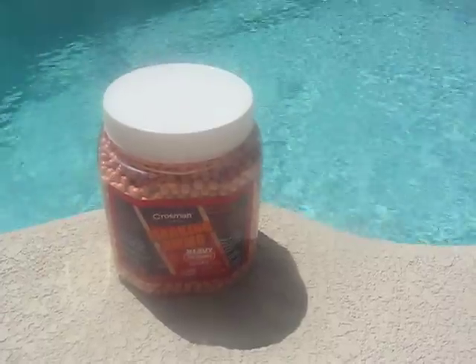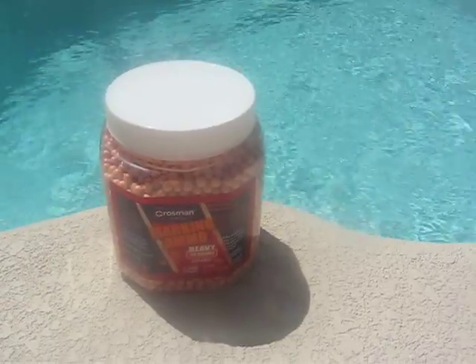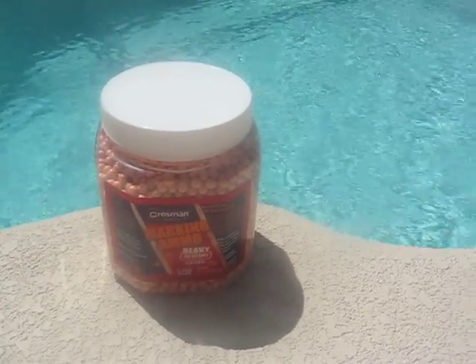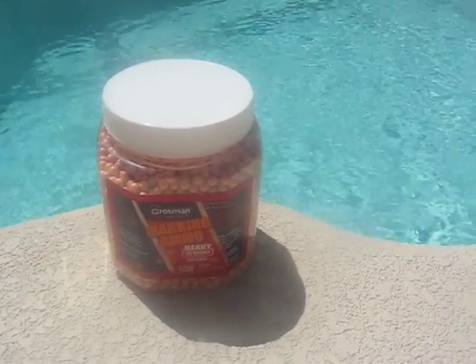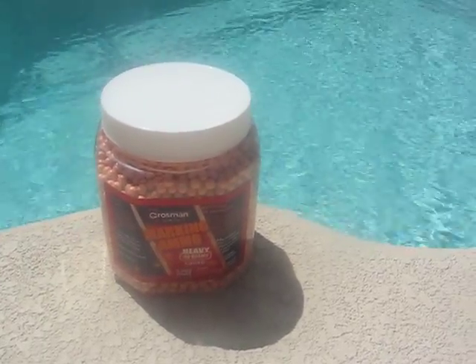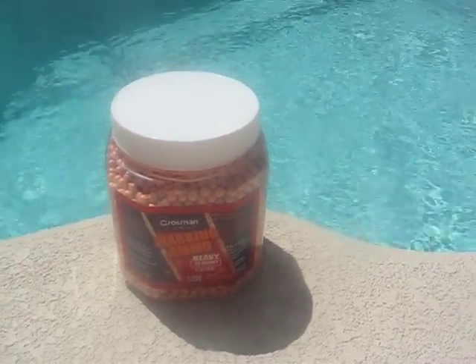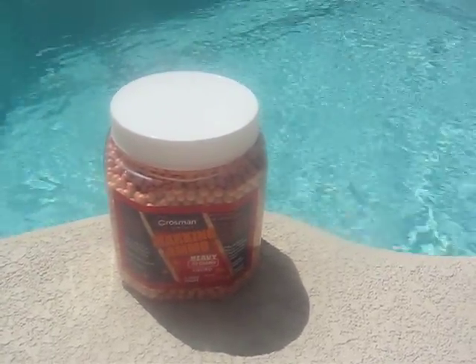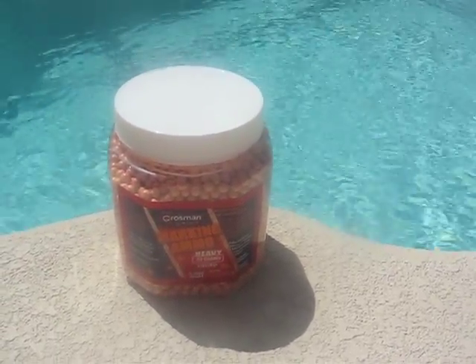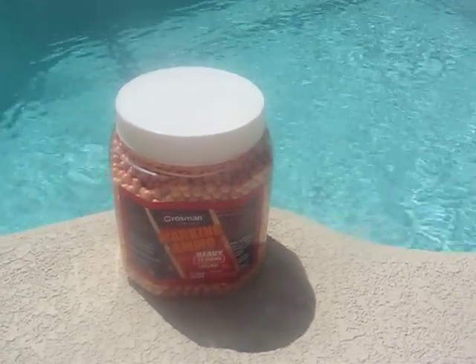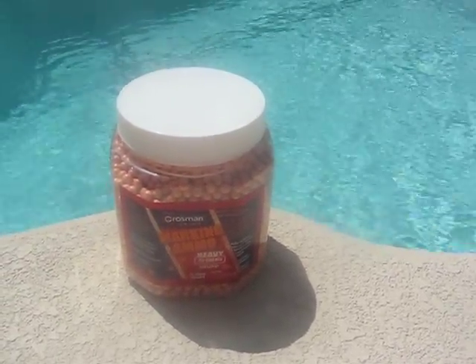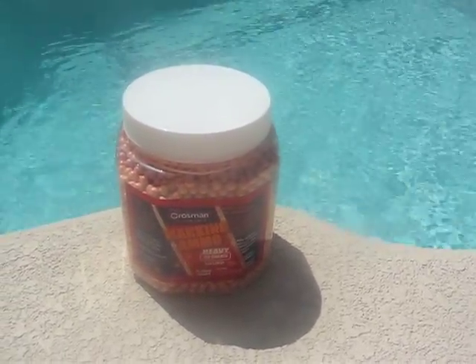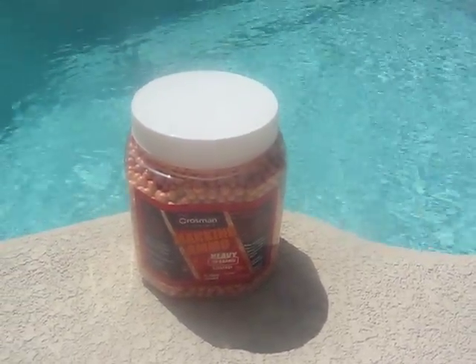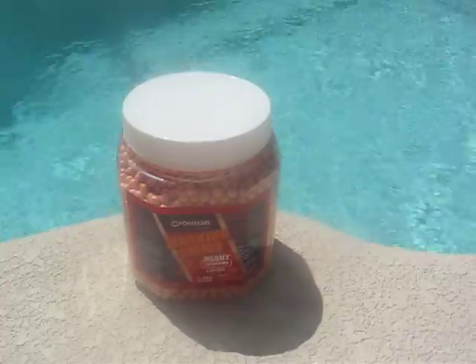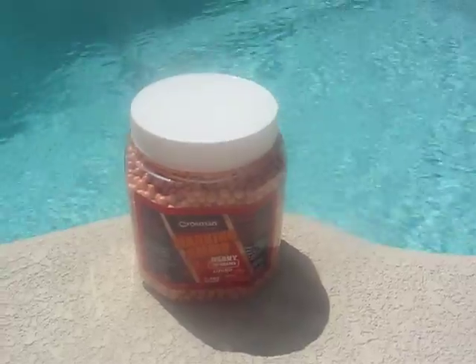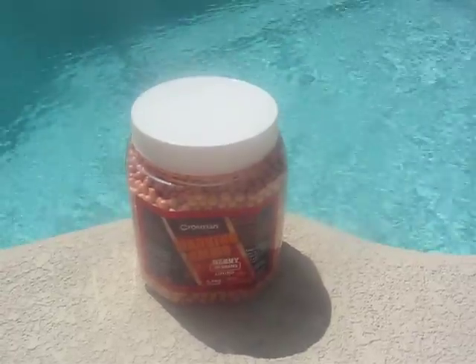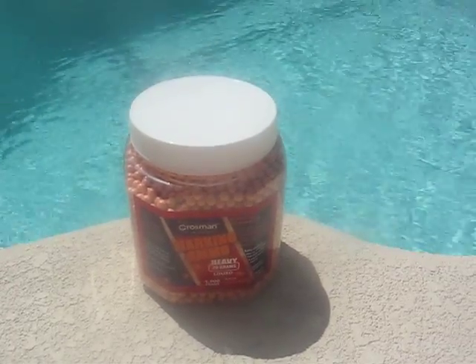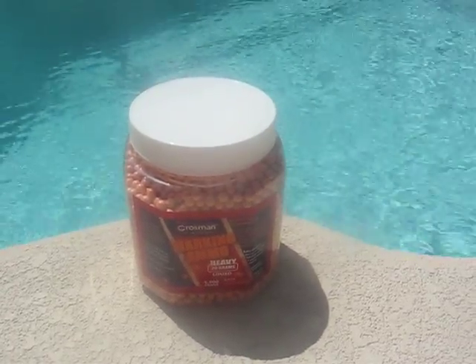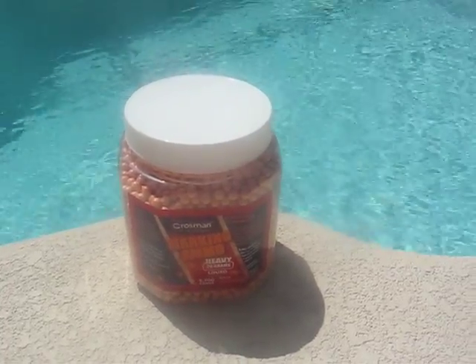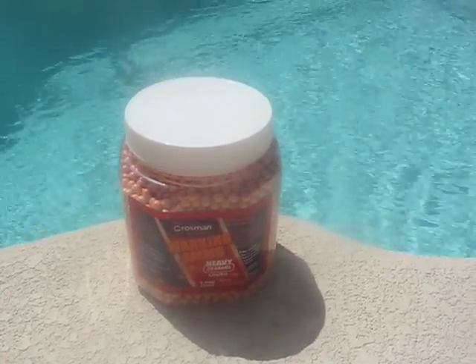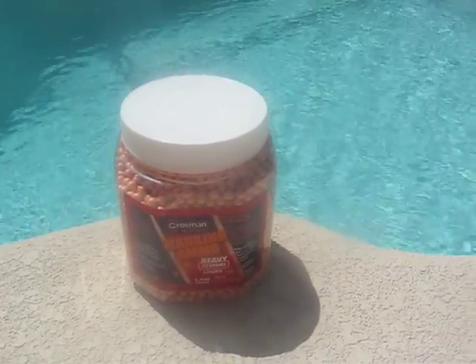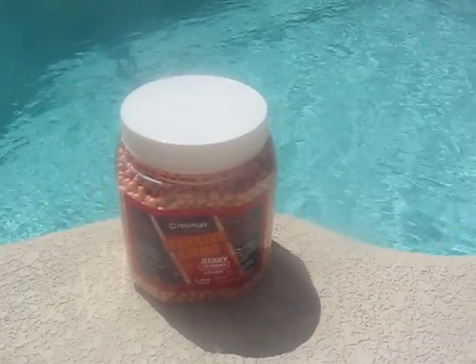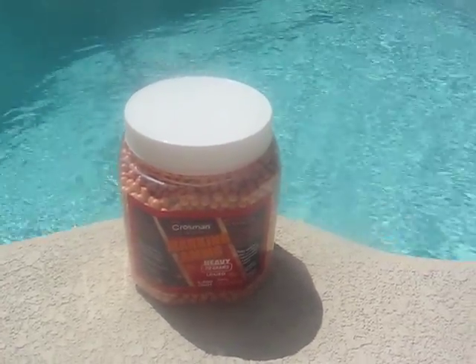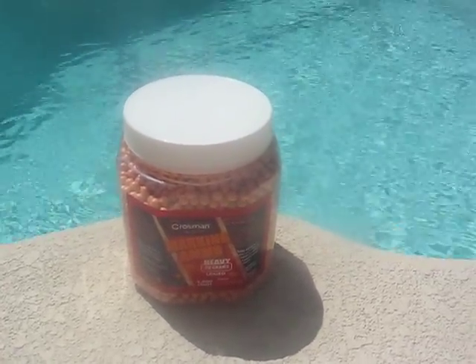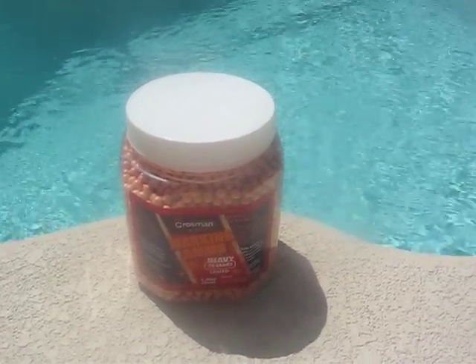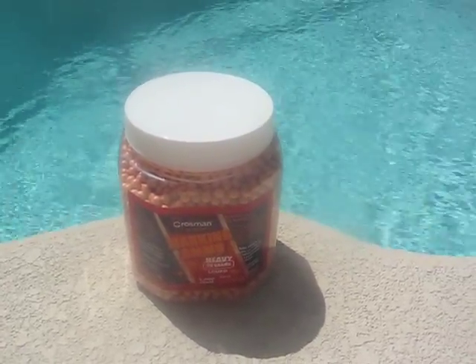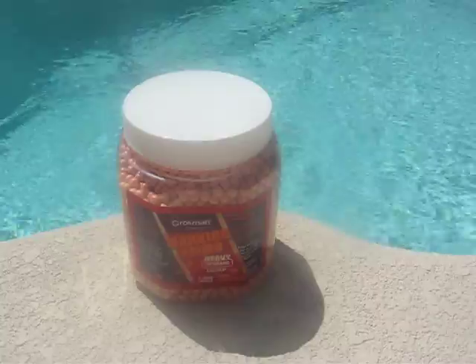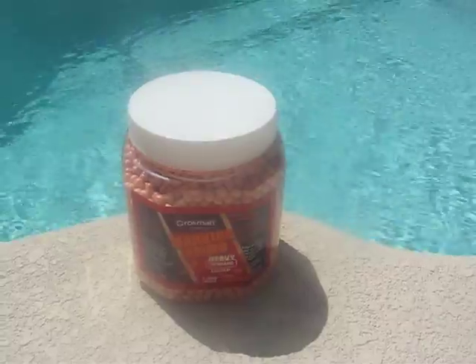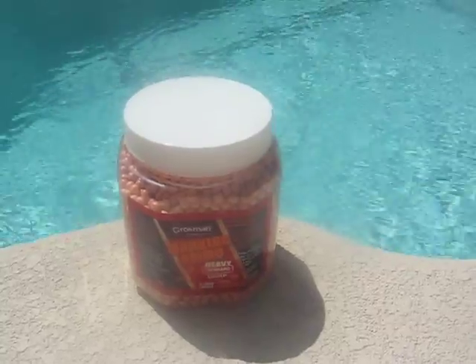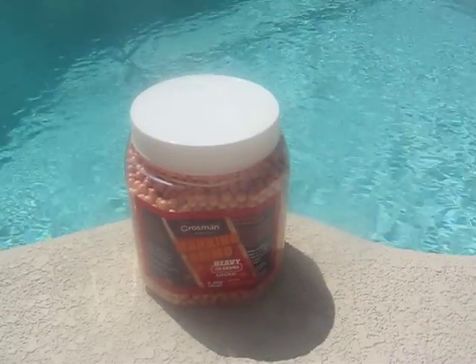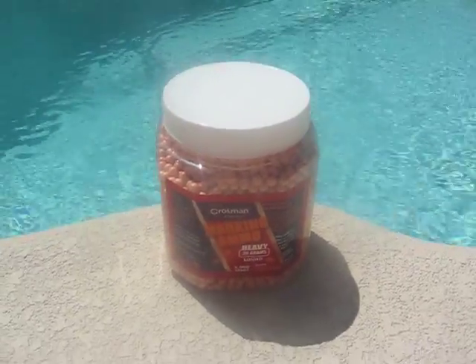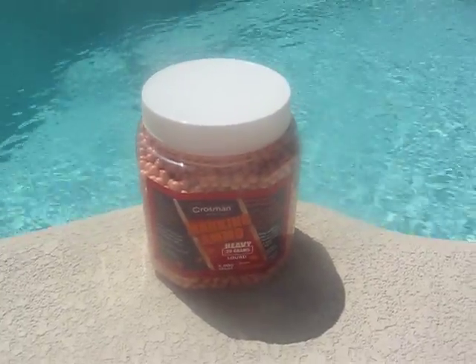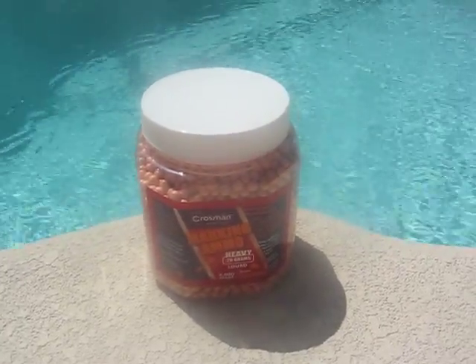There would already be a welt, and there's still not that much of the orange stuff that actually comes off. At a farther distance, it doesn't even leave anything — it just bounces off. So don't waste your money on these, they suck.